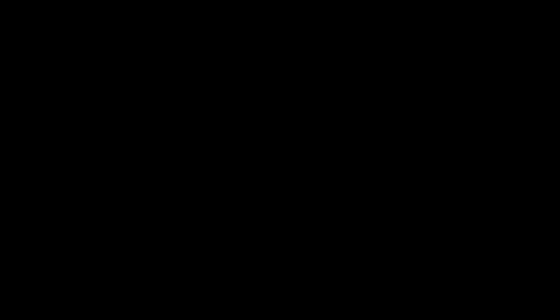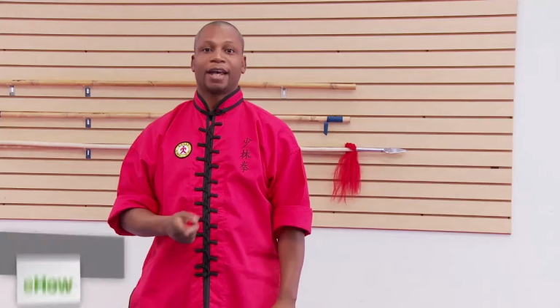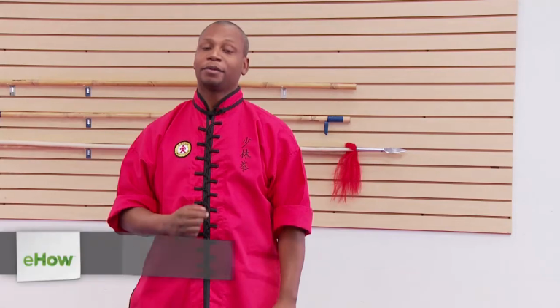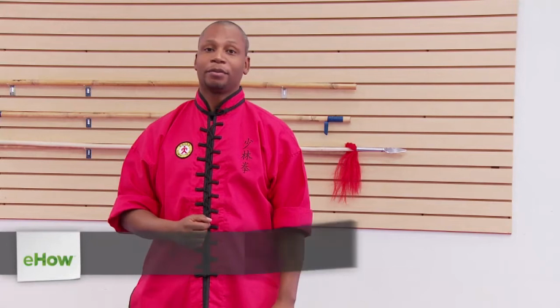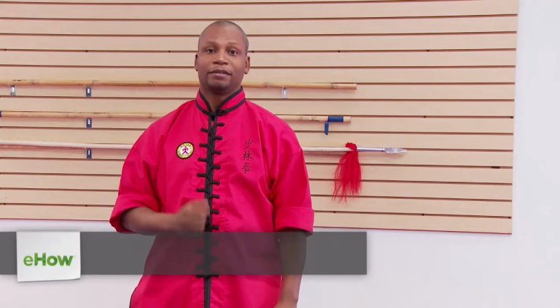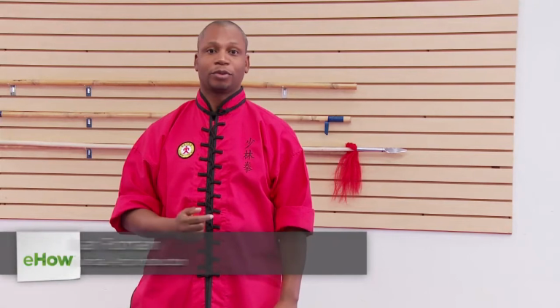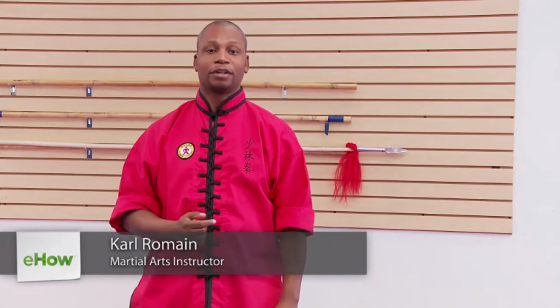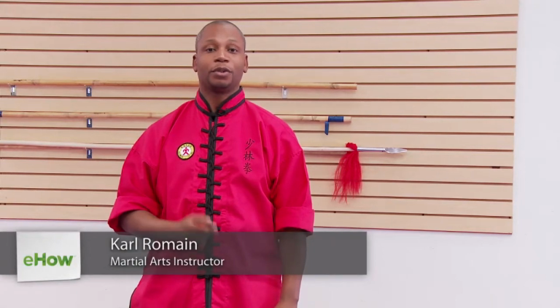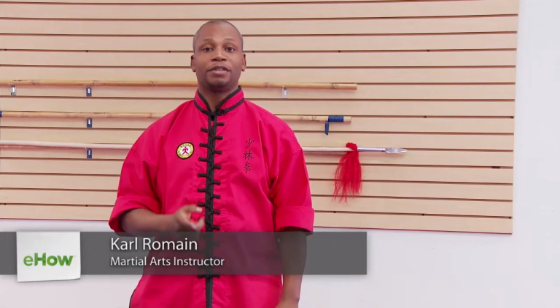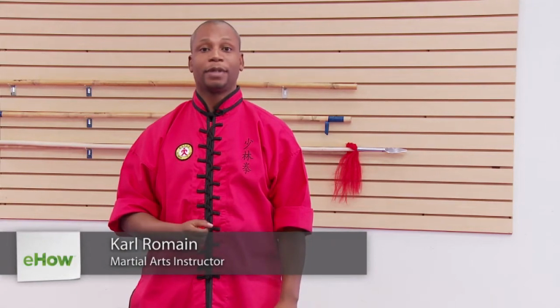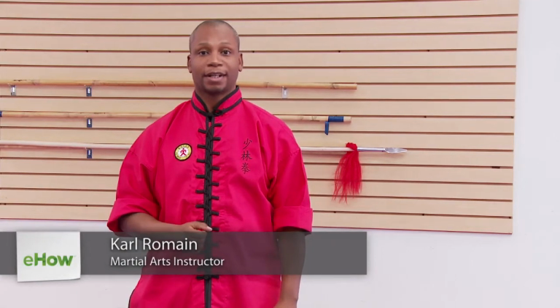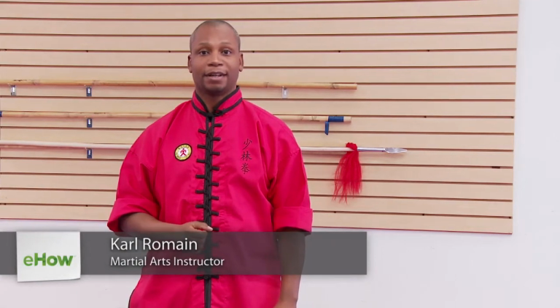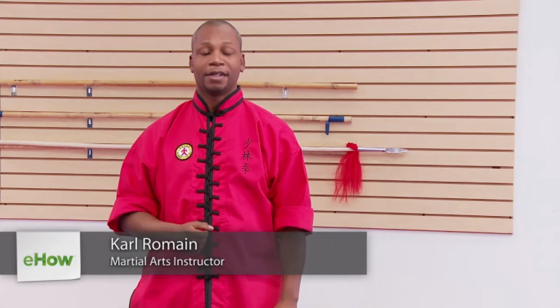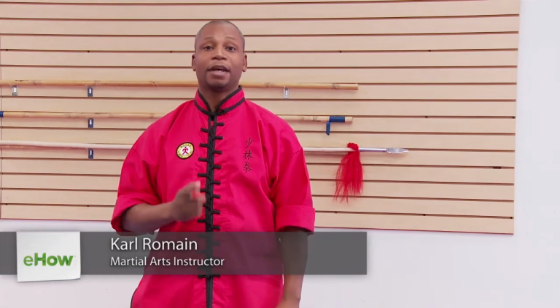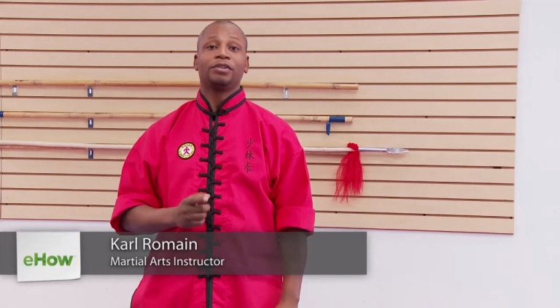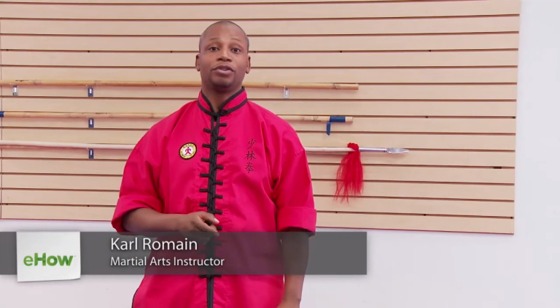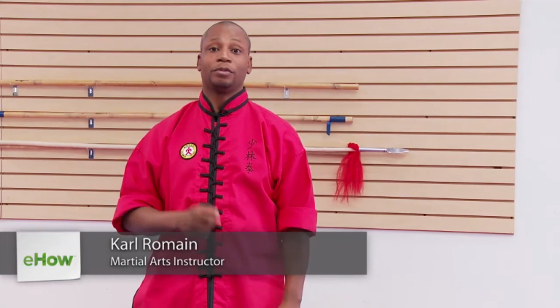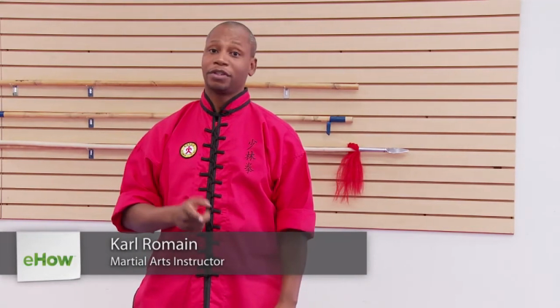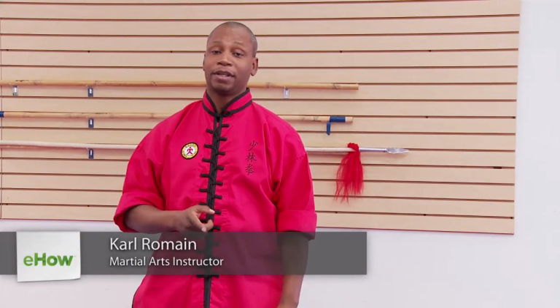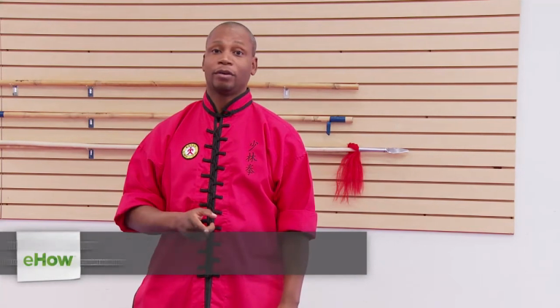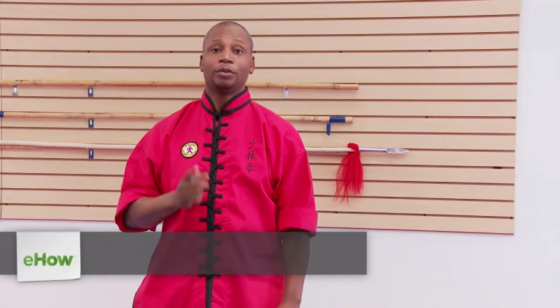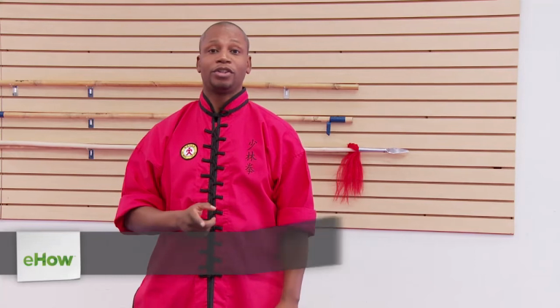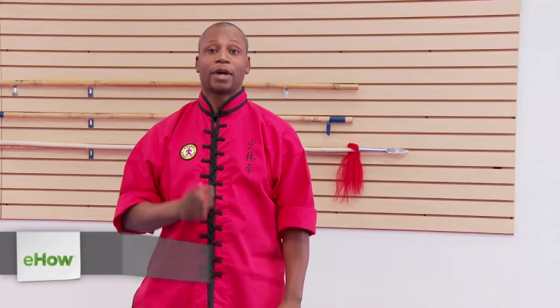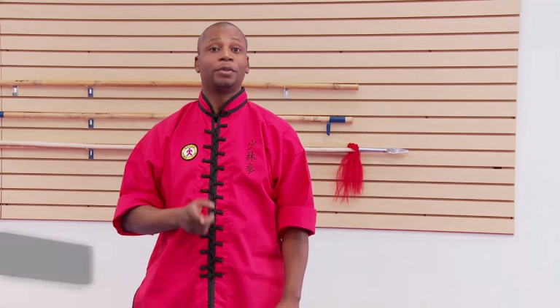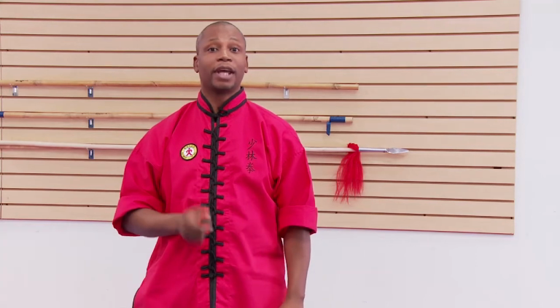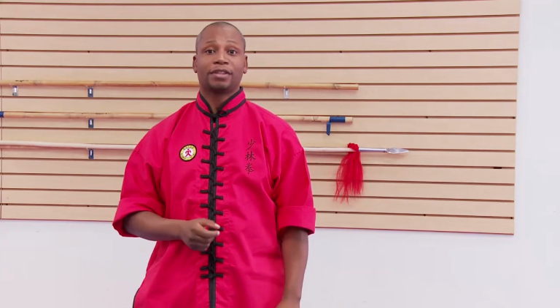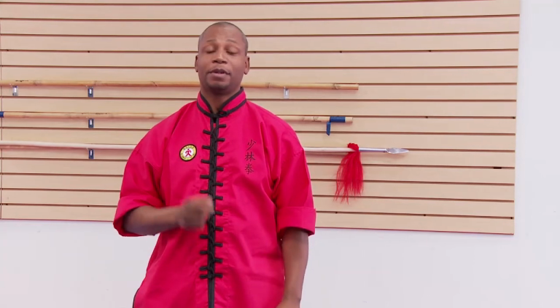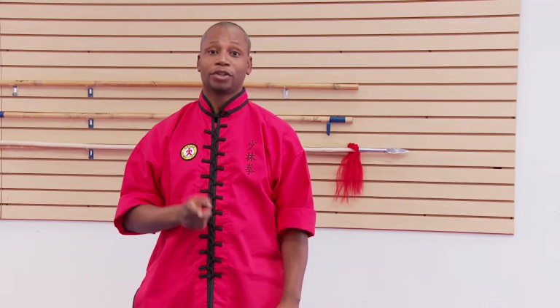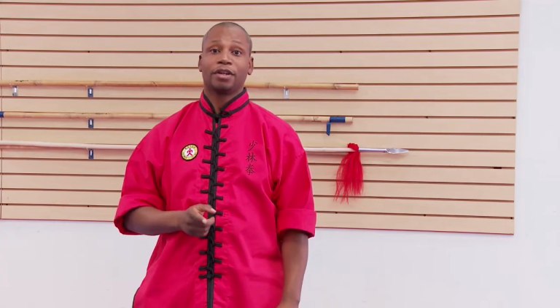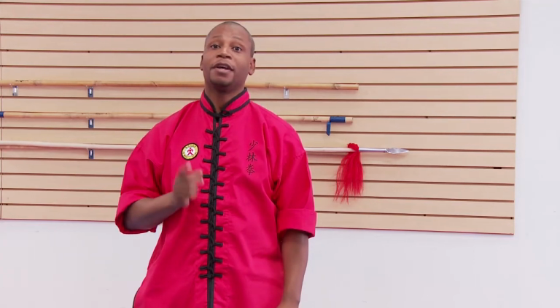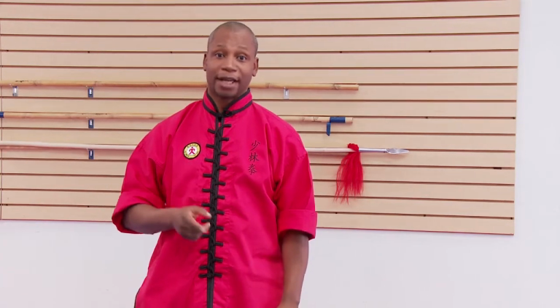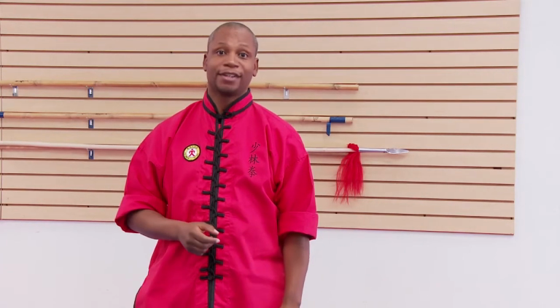Hi, I'm Carl Romain of Edgewater Kung Fu and C4Romain.com. Today I'll be introducing you to Marissa Pico, who will be teaching you how to build reaction time in martial arts by yourself.